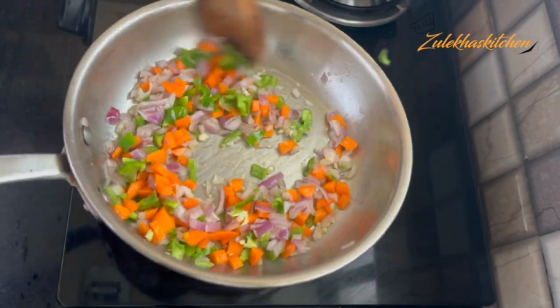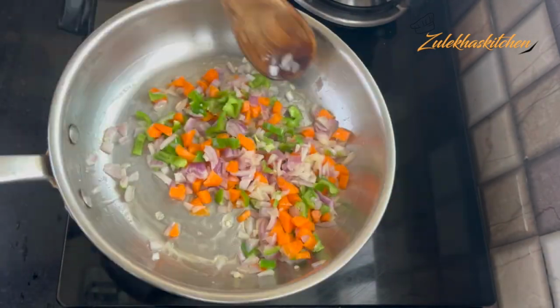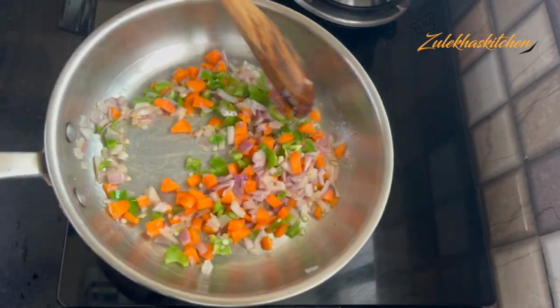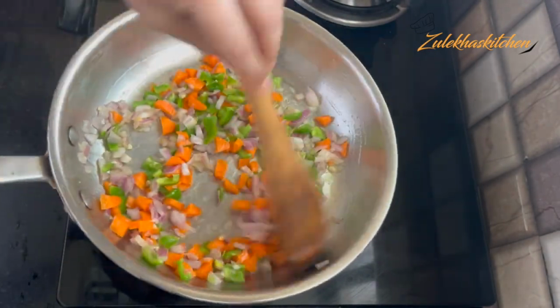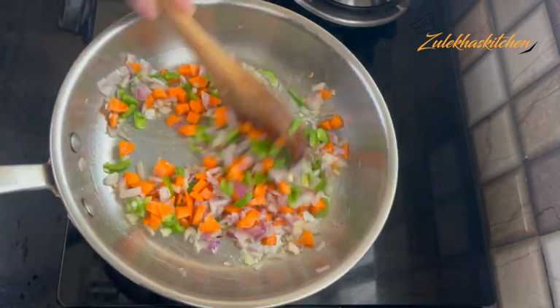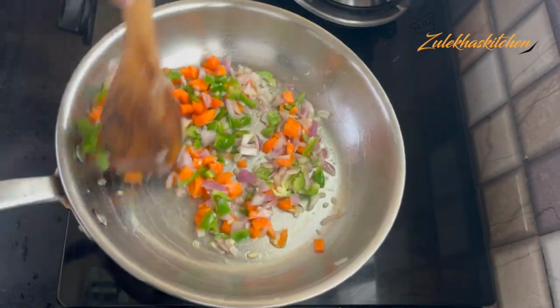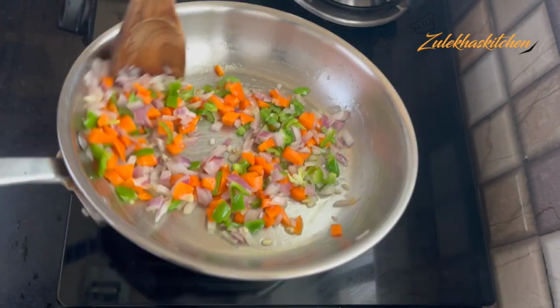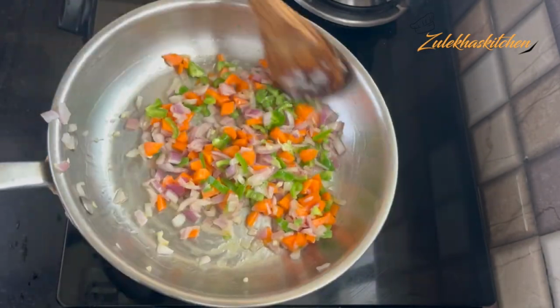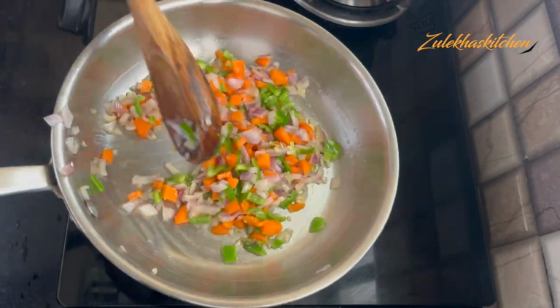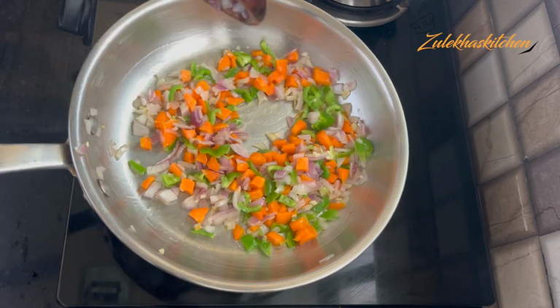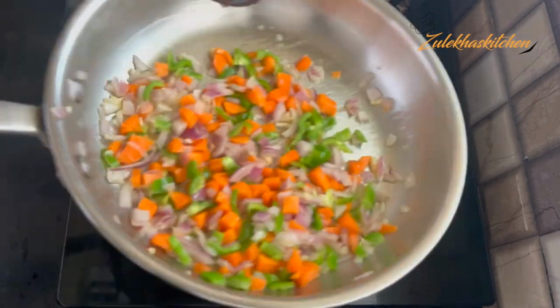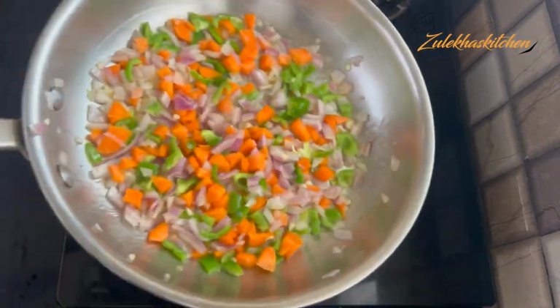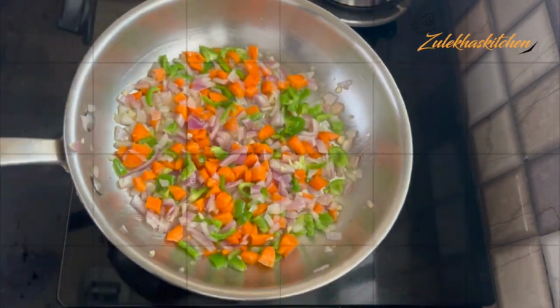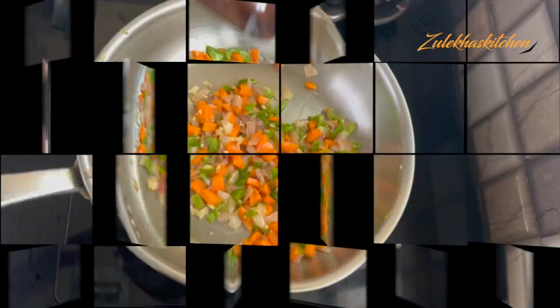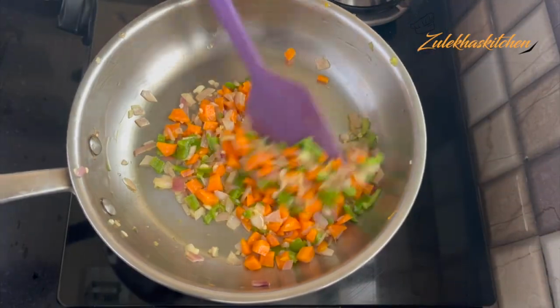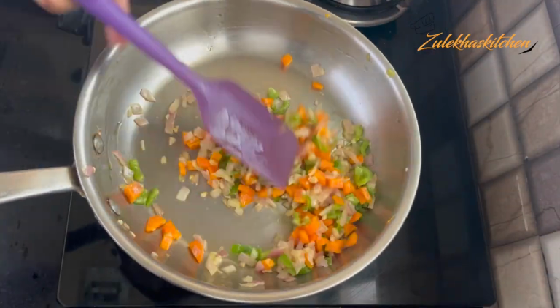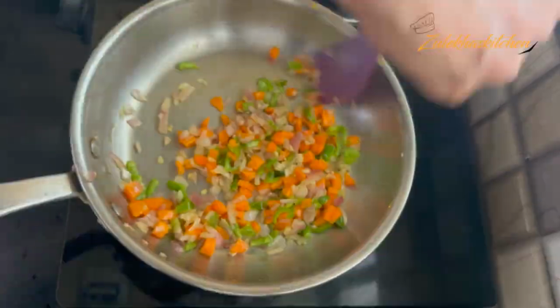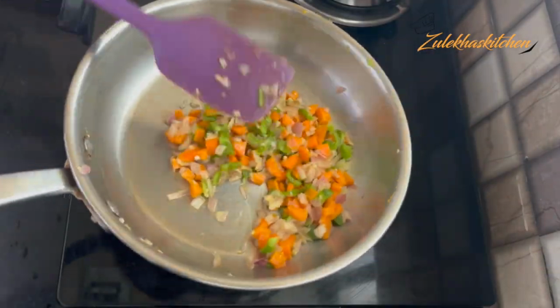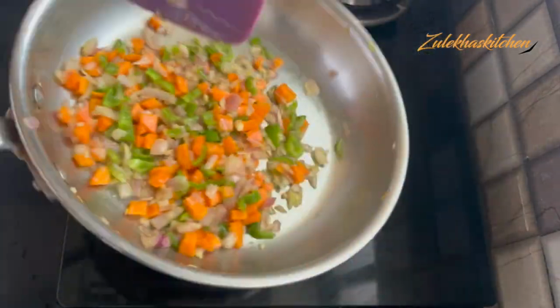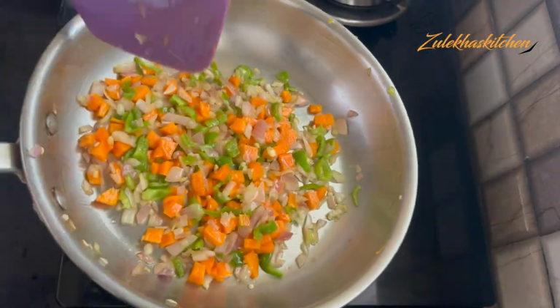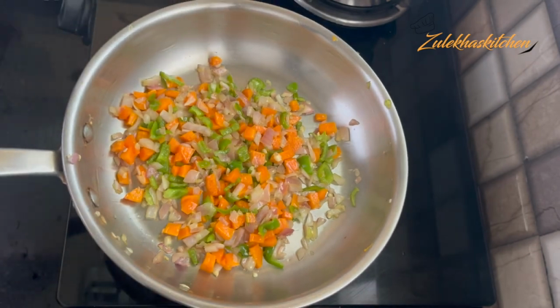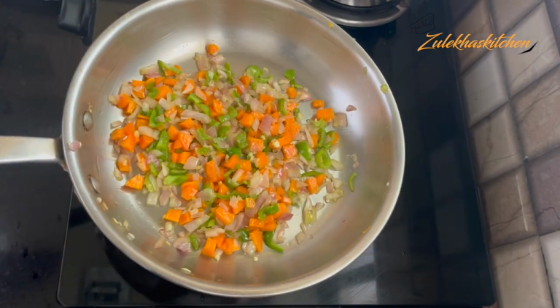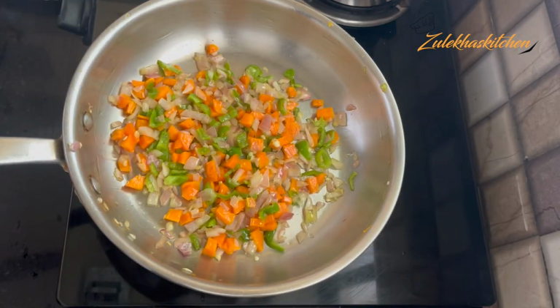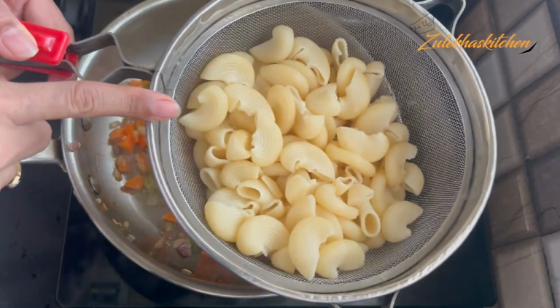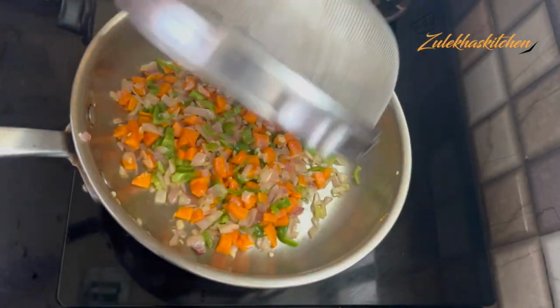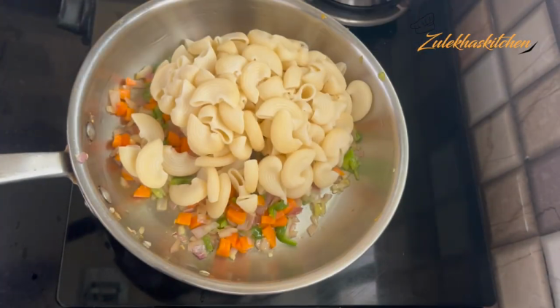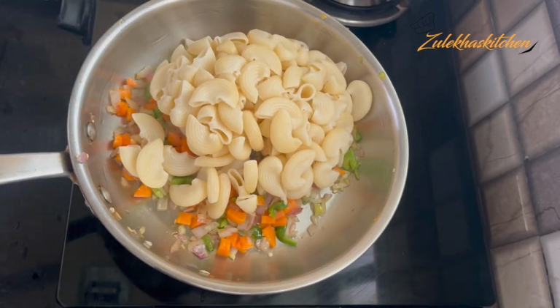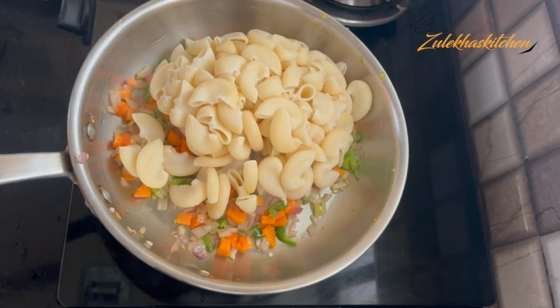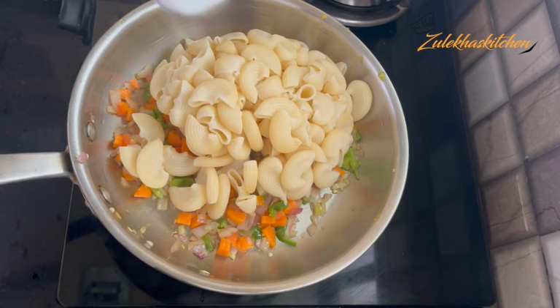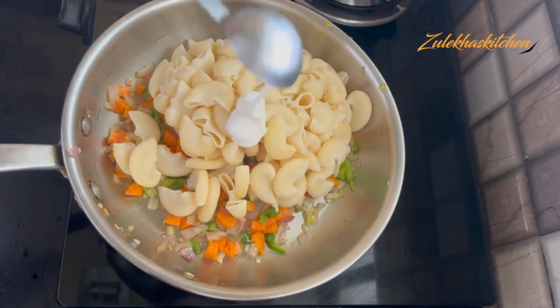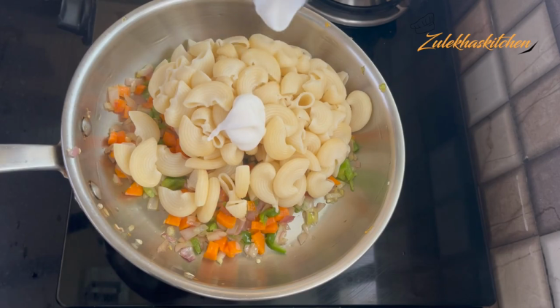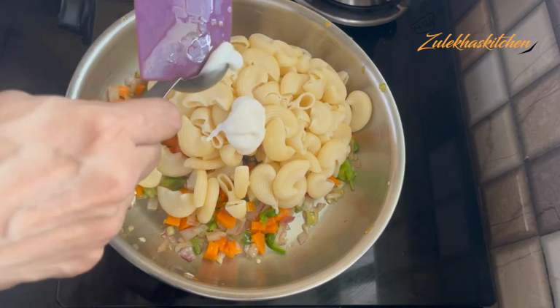After the fry pan is ready, add the pasta. Start with boiled pasta — you can use any shape you like, or add about 1 cup of it.